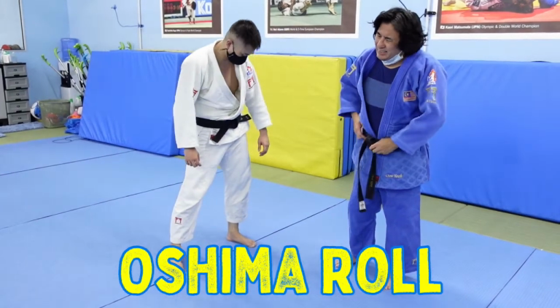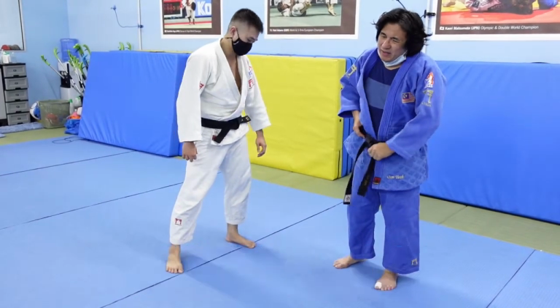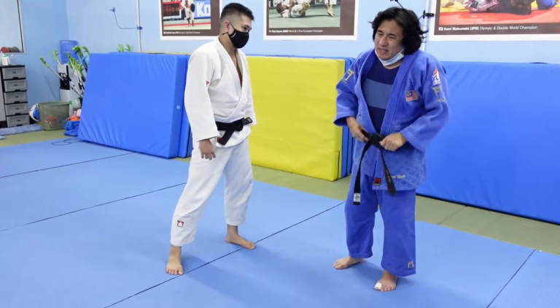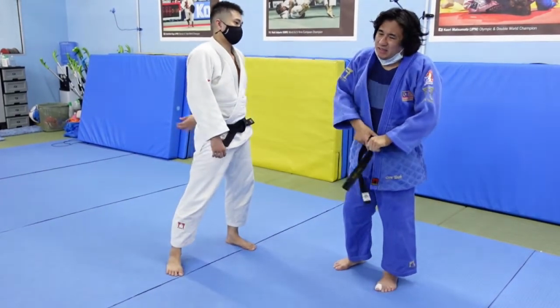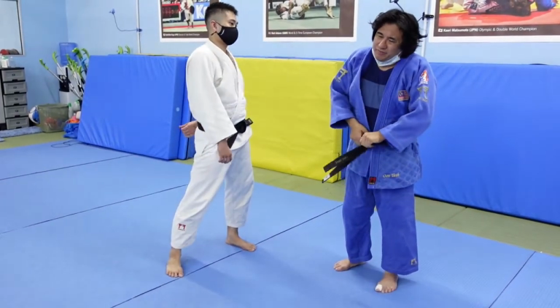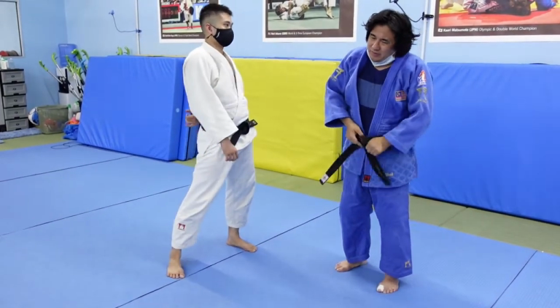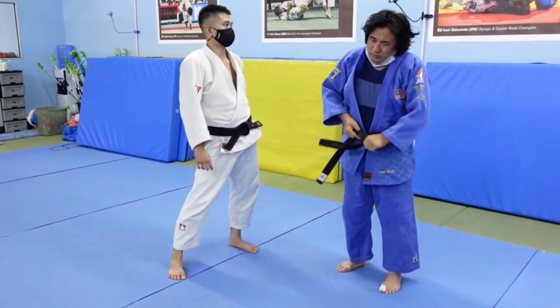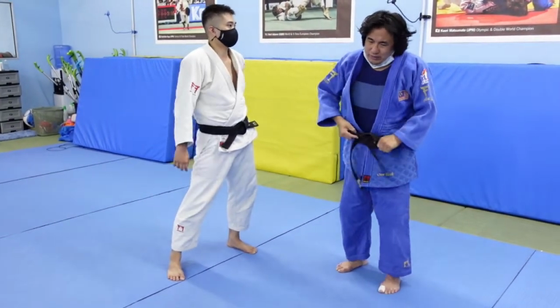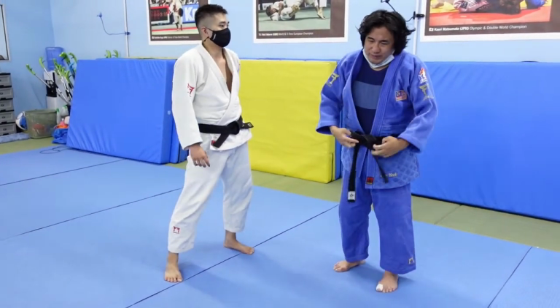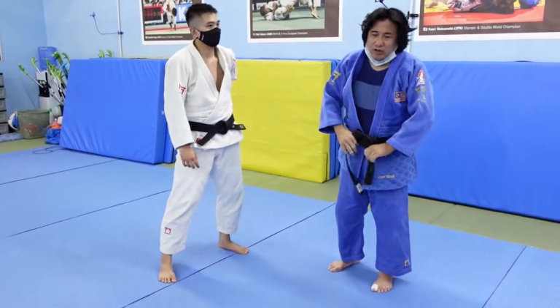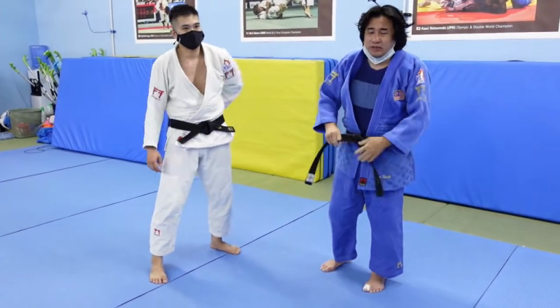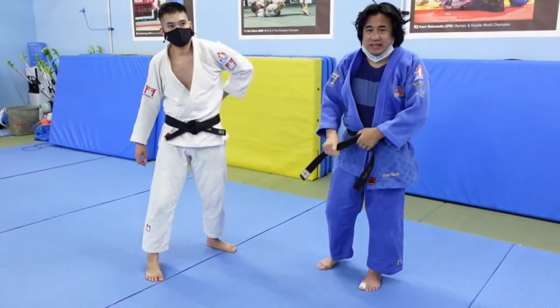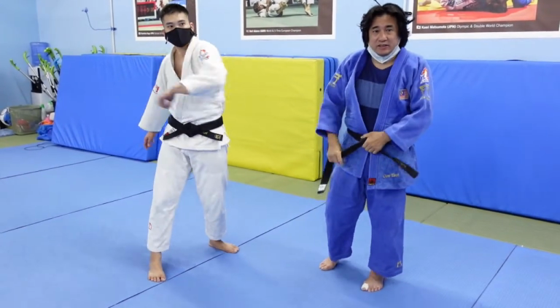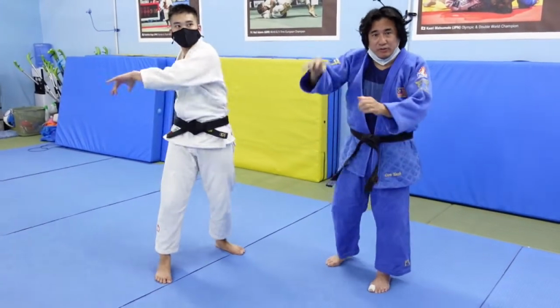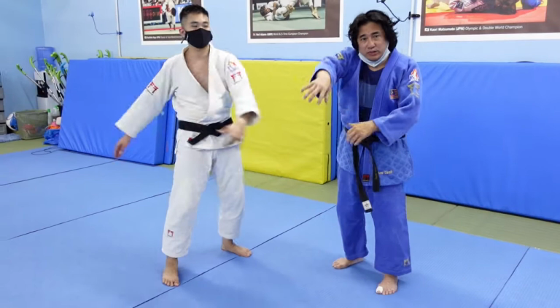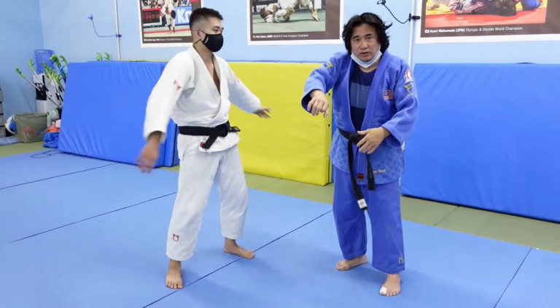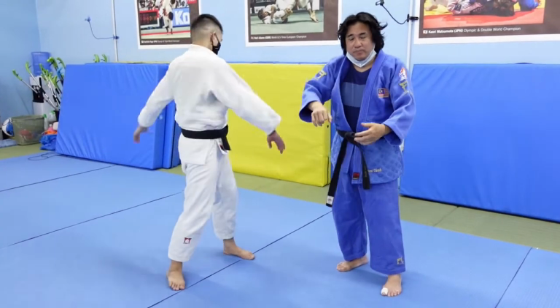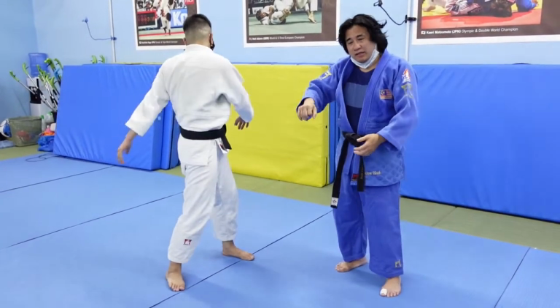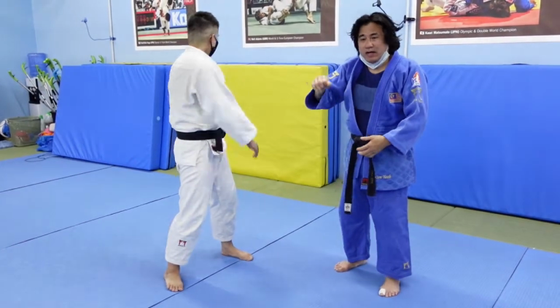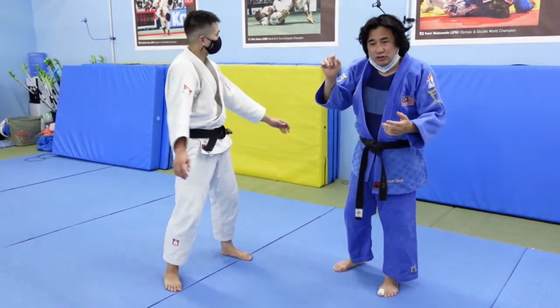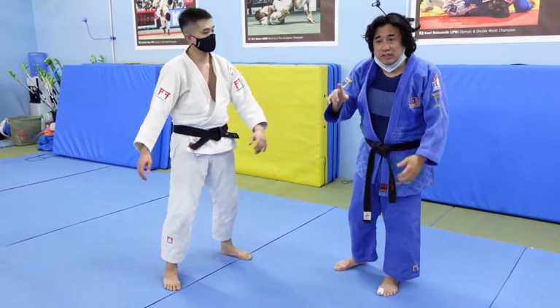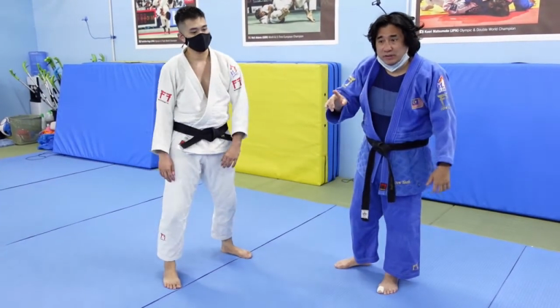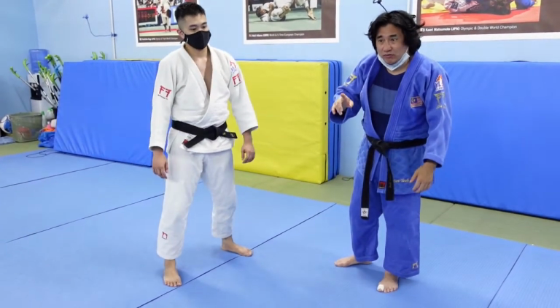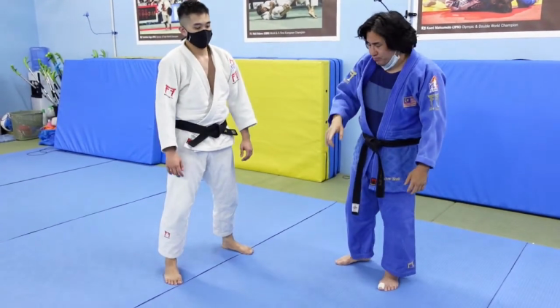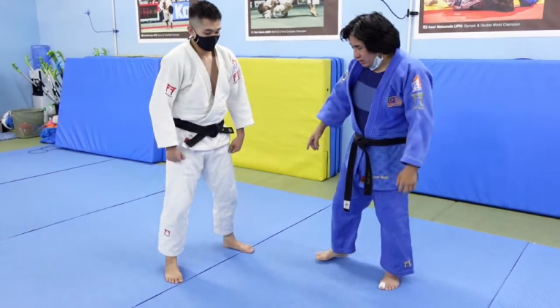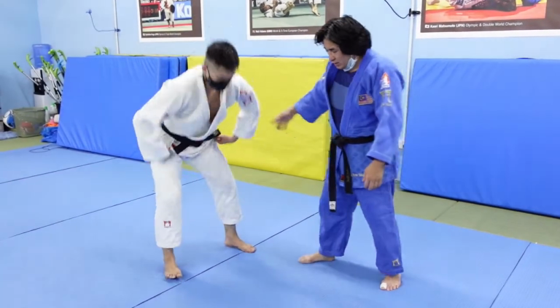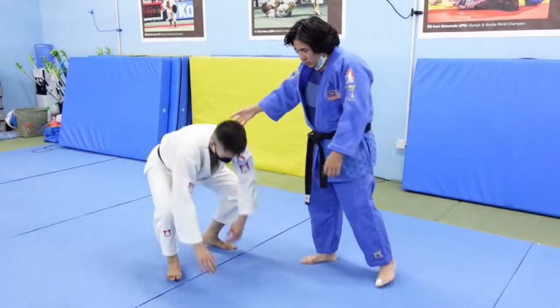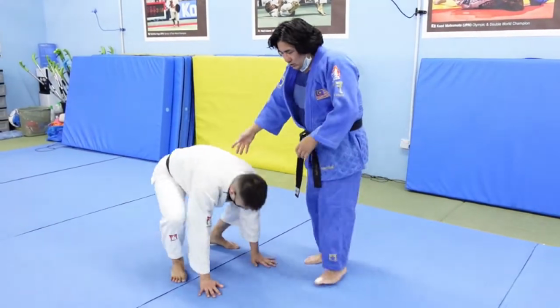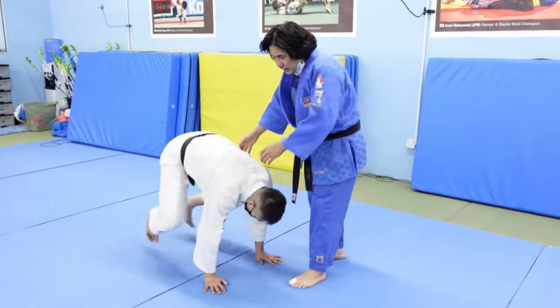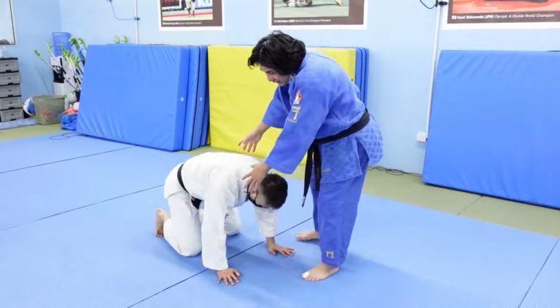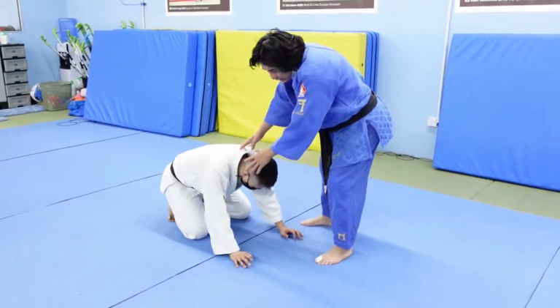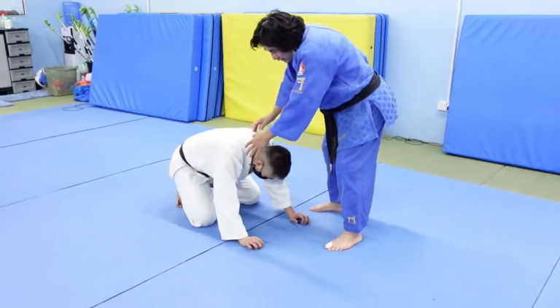It's a variation of what you call Obitori Gaishi — when you hold the belt and you turn the person over. Uke is in a turtle position.